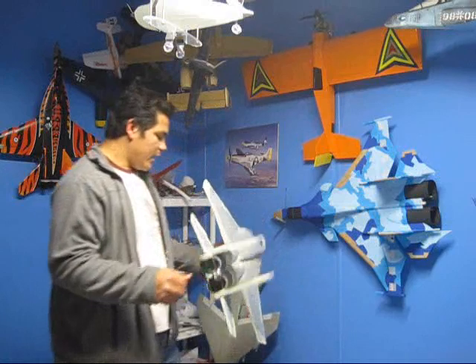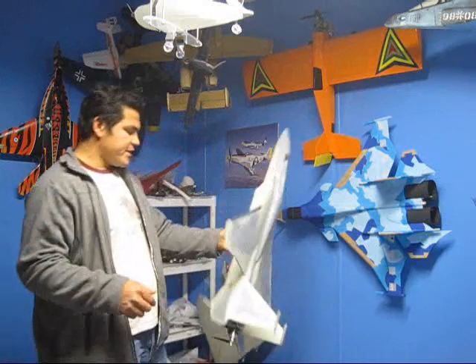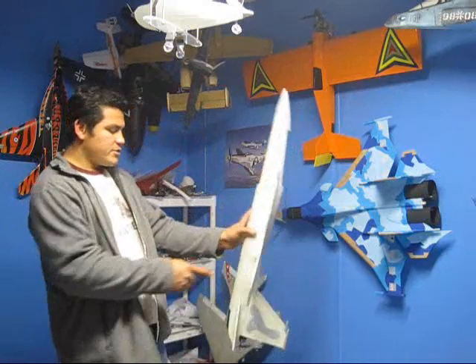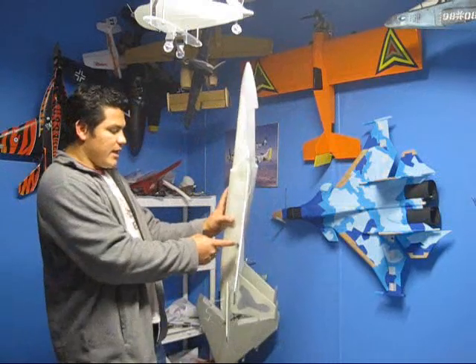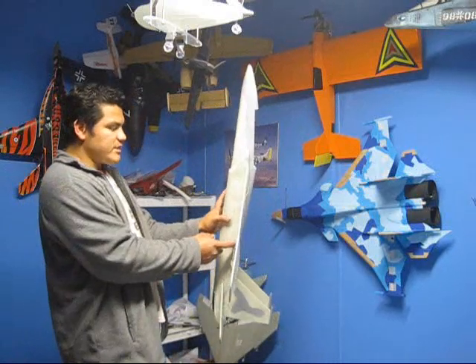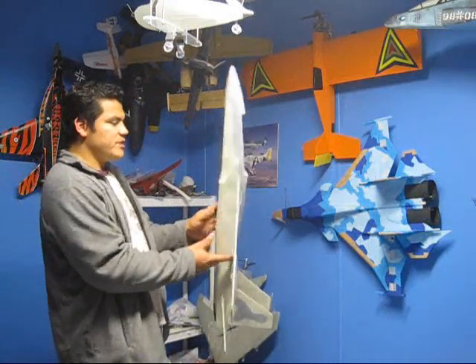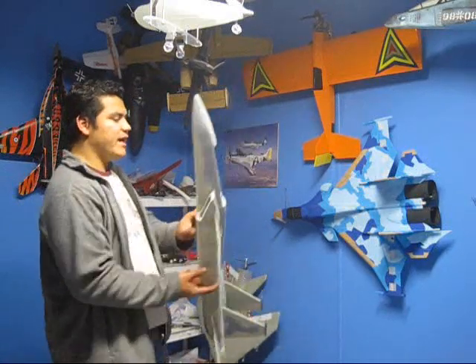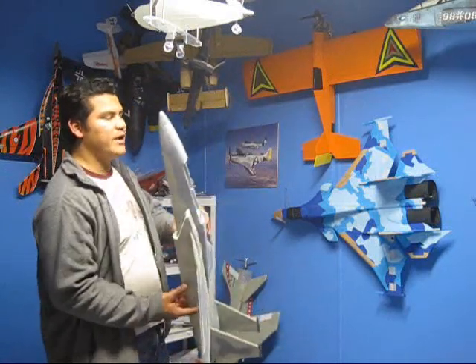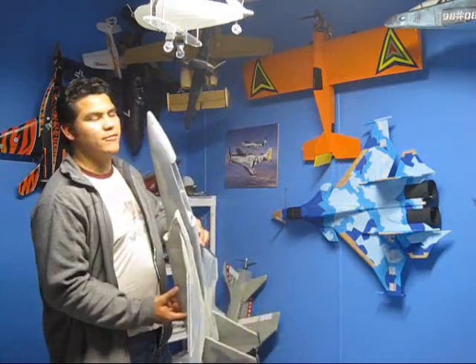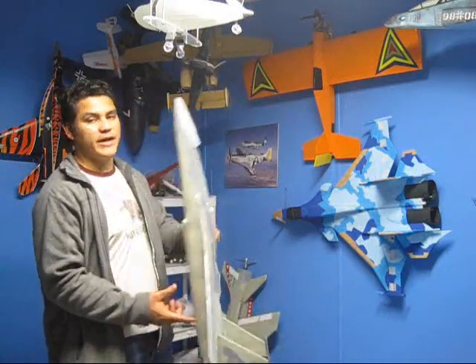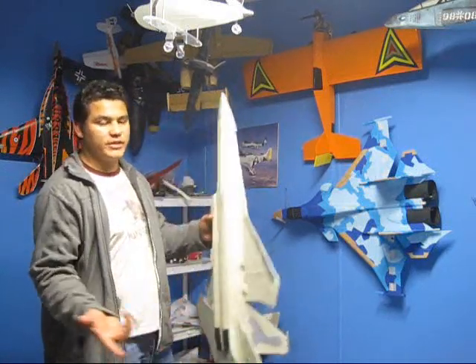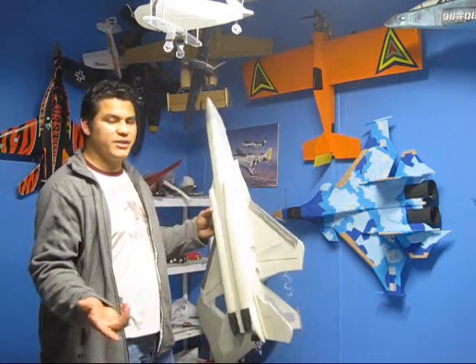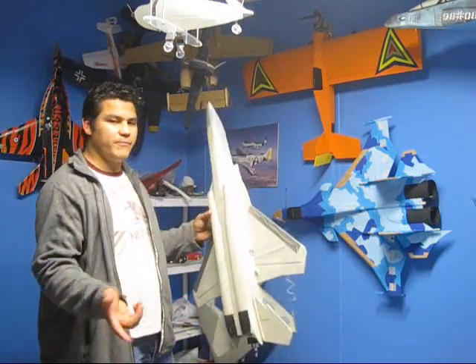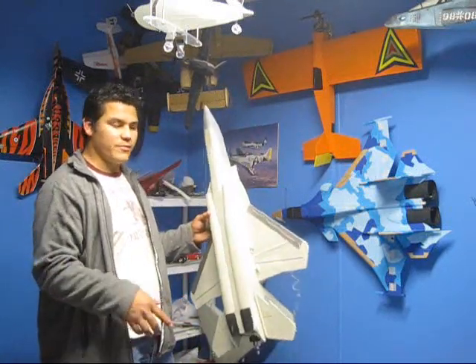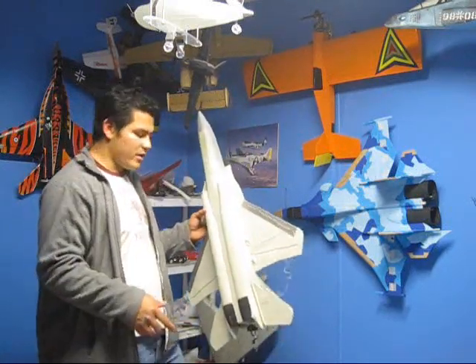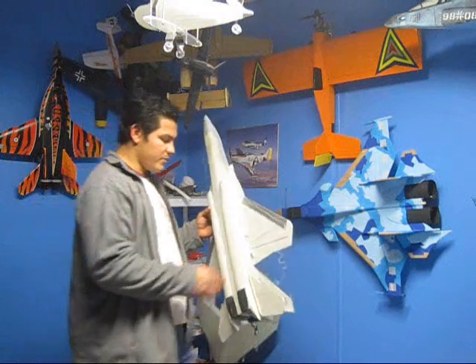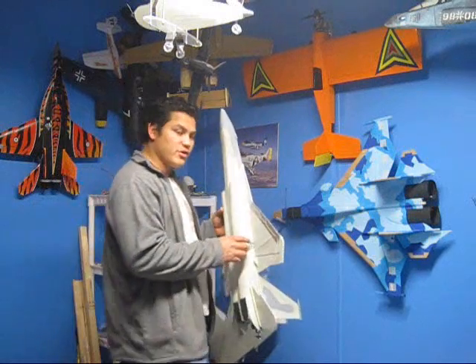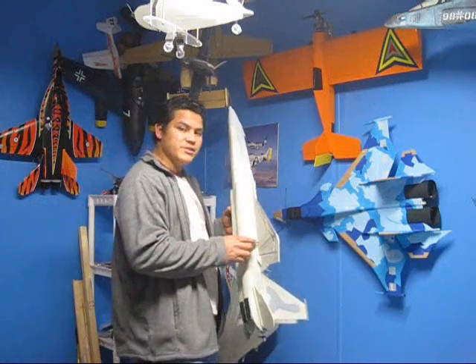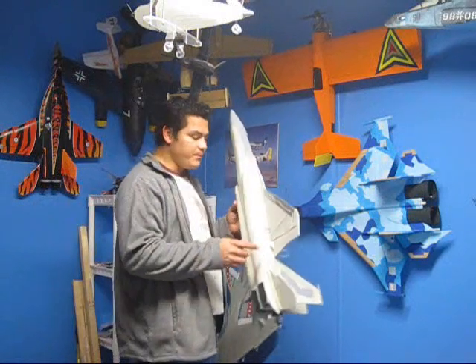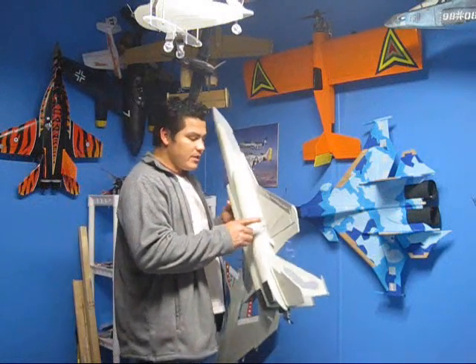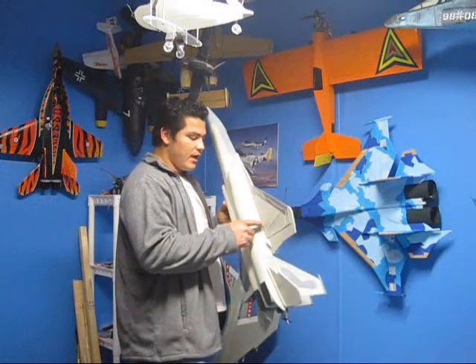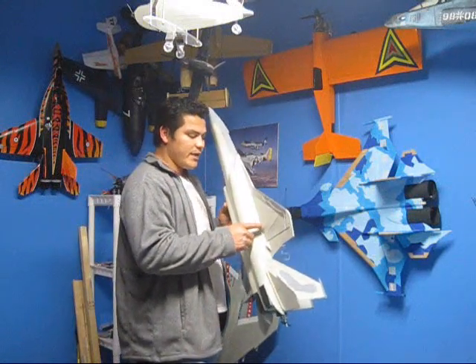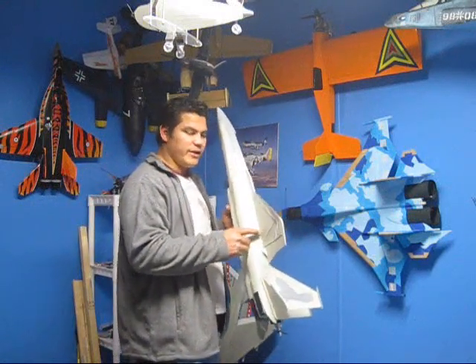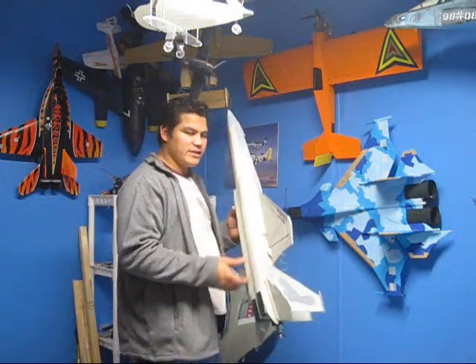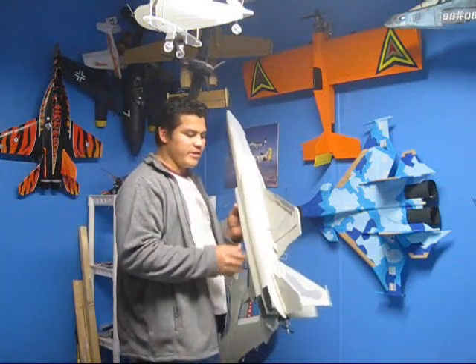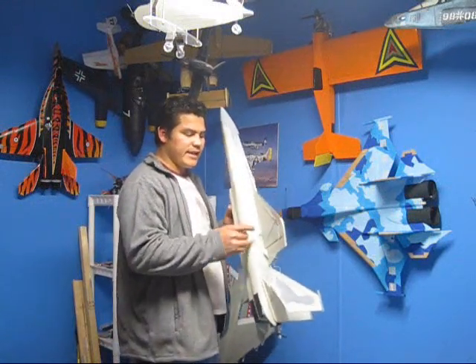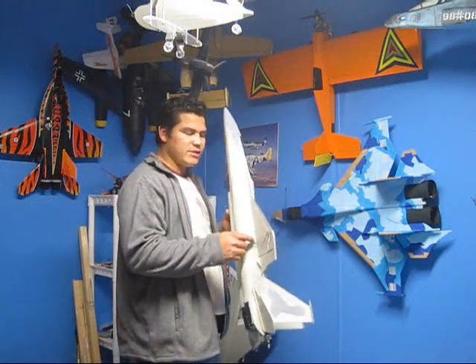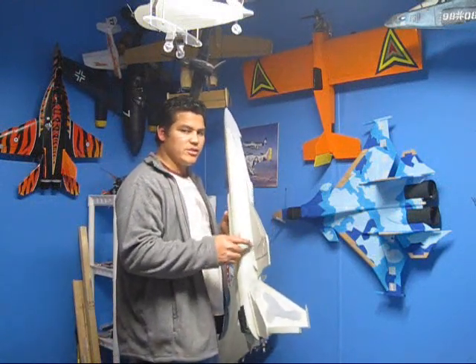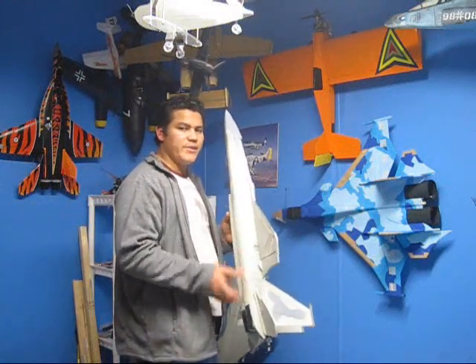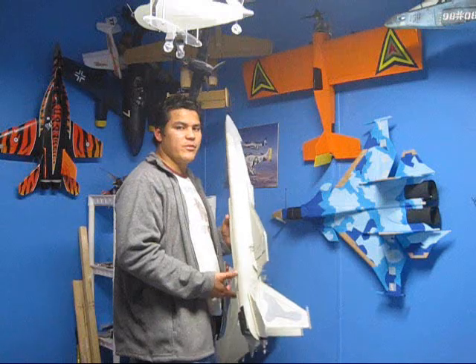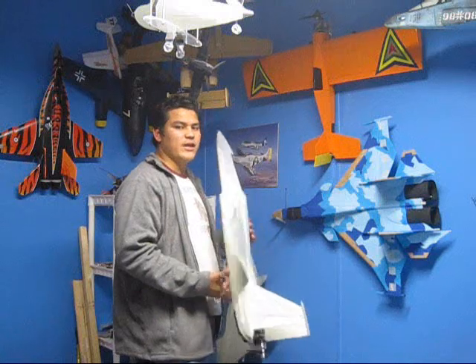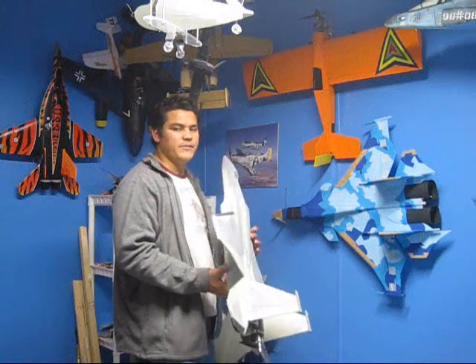My servos — the ones I'm using I got off eBay. You can also get them from Grayson Hobbies. They're about $5 each, but I got these off eBay for $1.50.